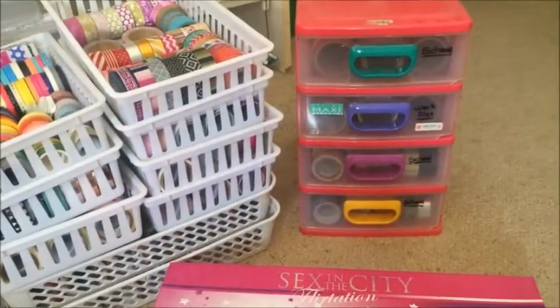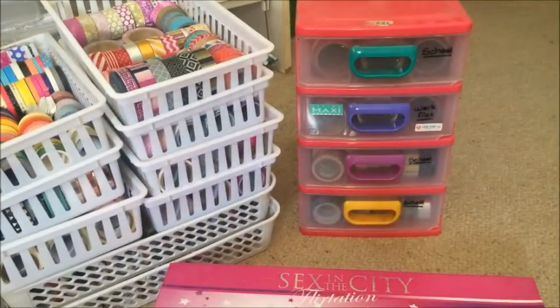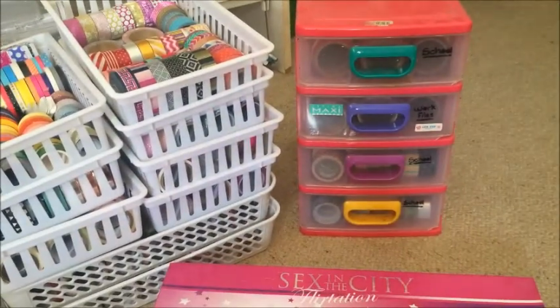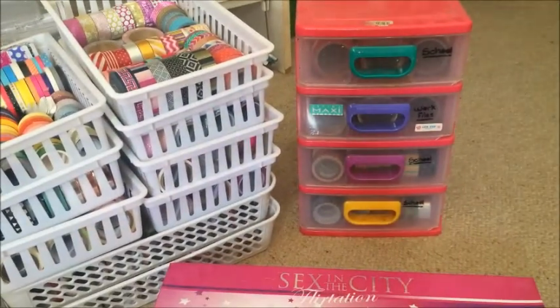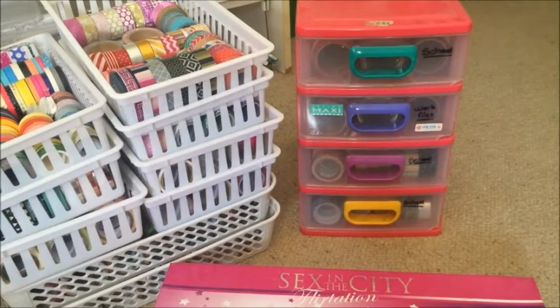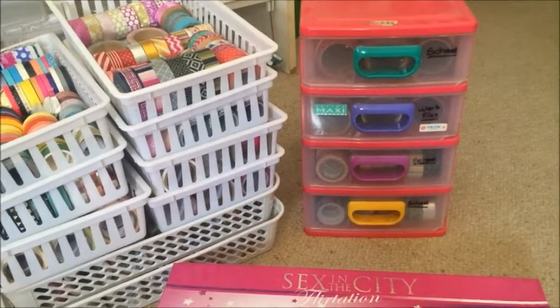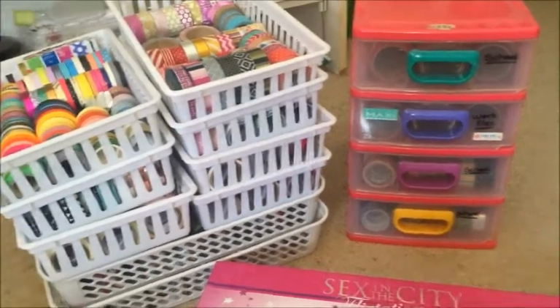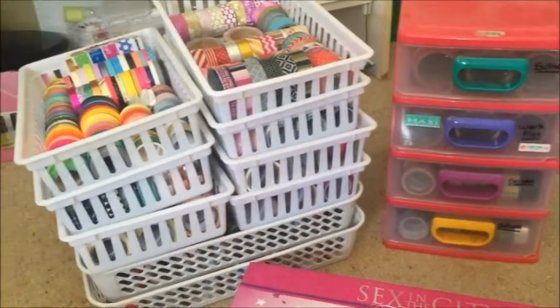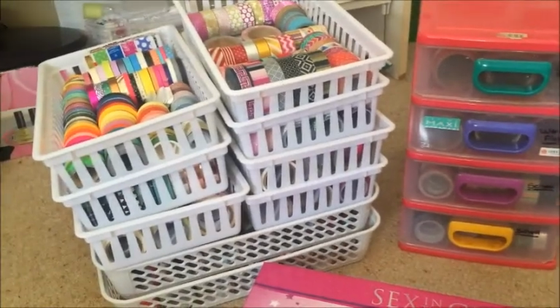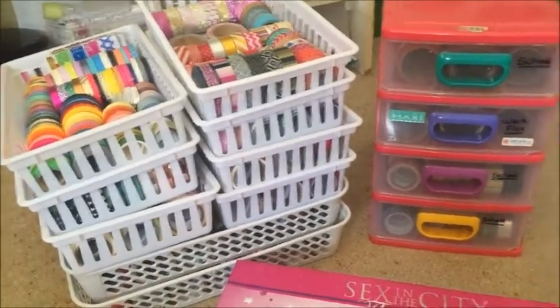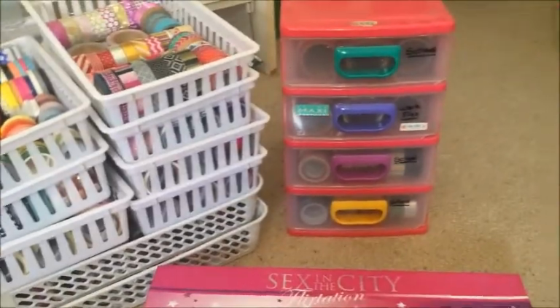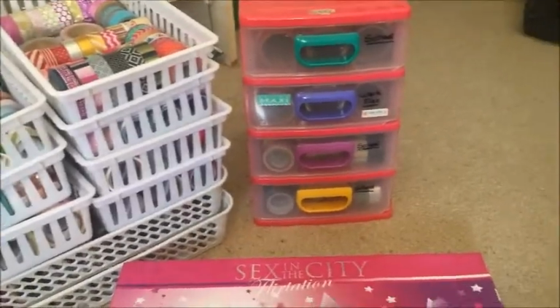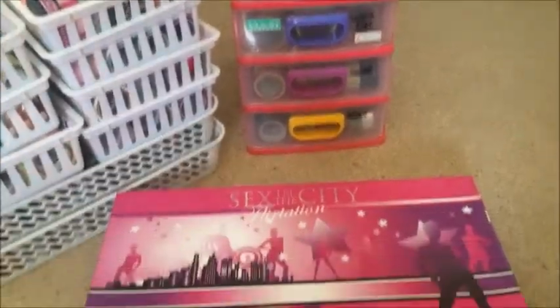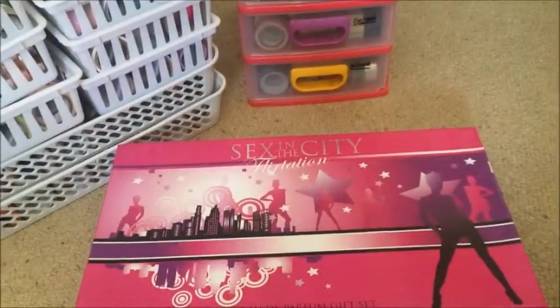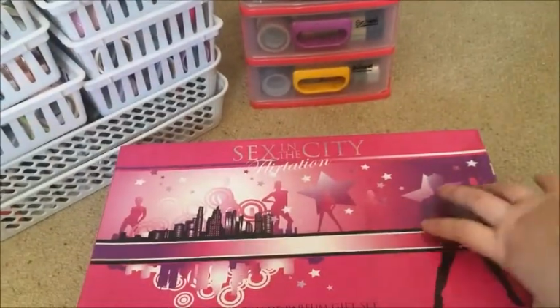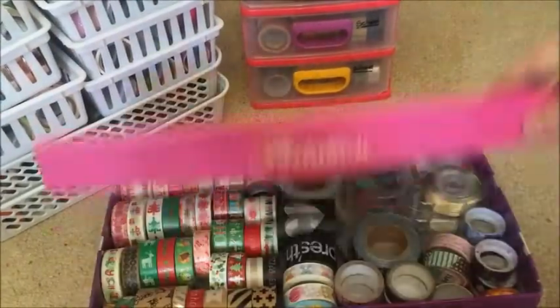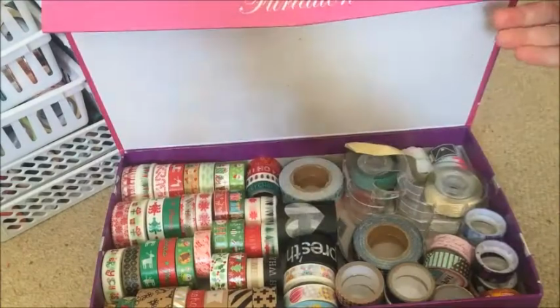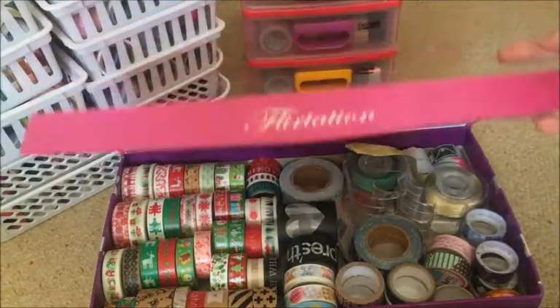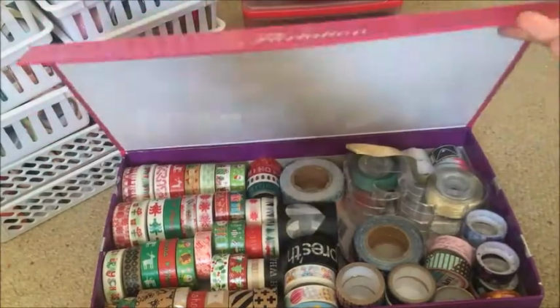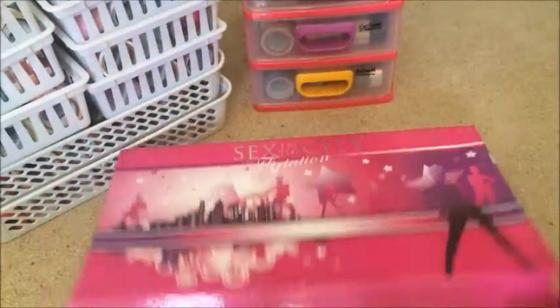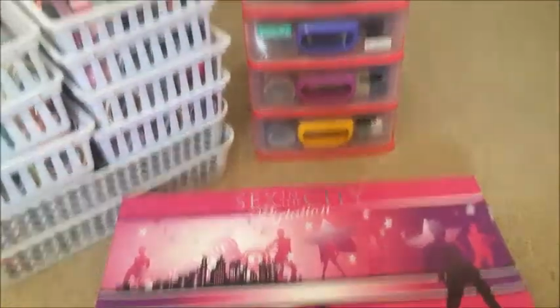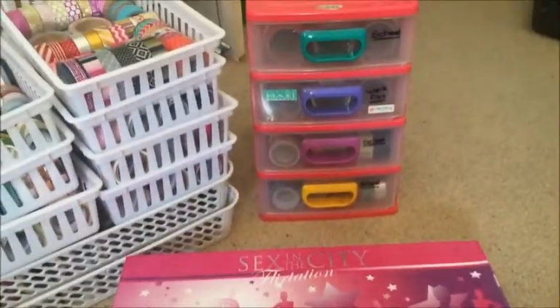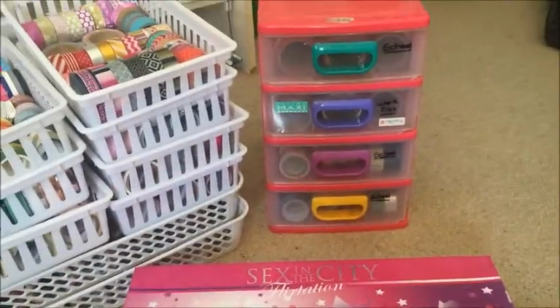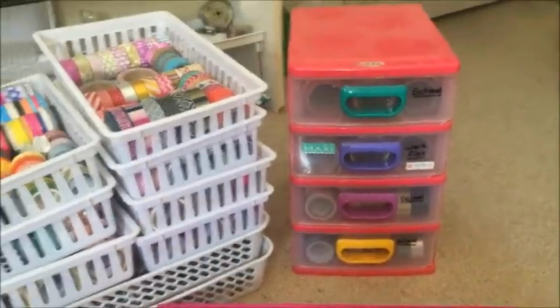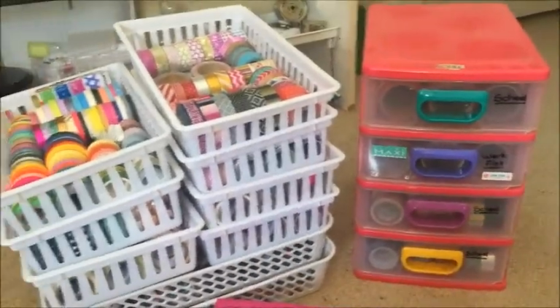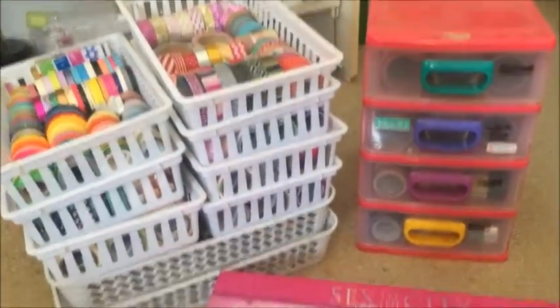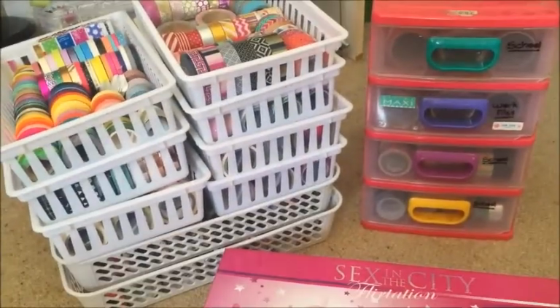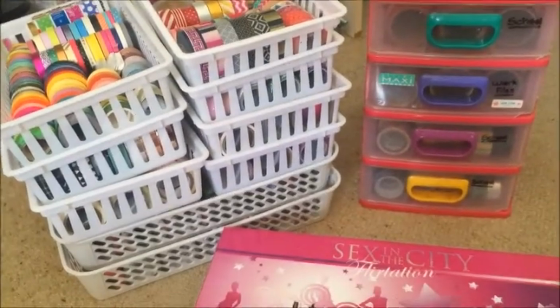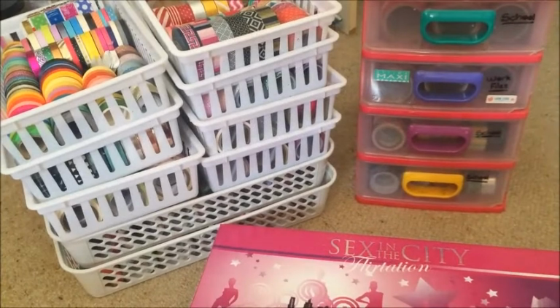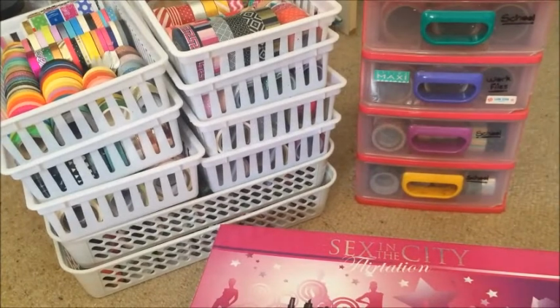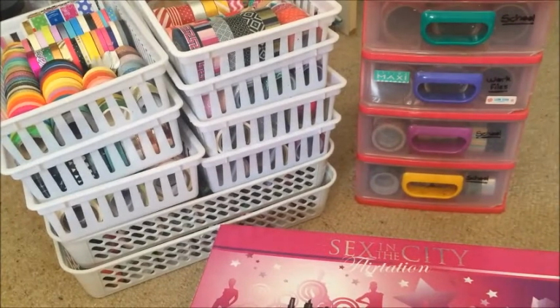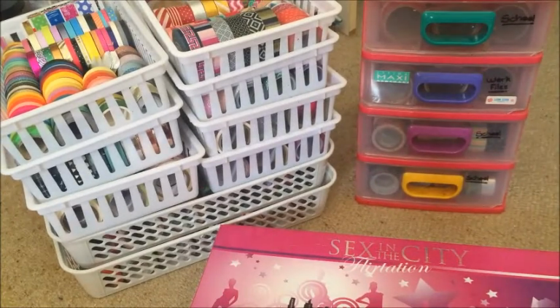Question eight: how many tapes do you have? Looking at all of this — too many. I've got around about the 900 mark. Around 900 tapes.